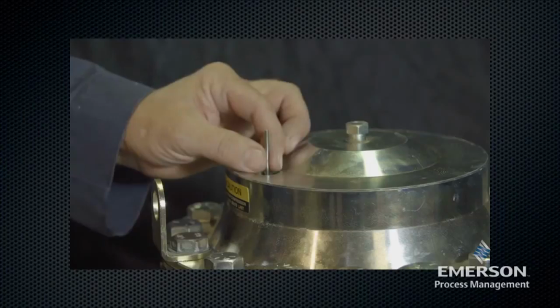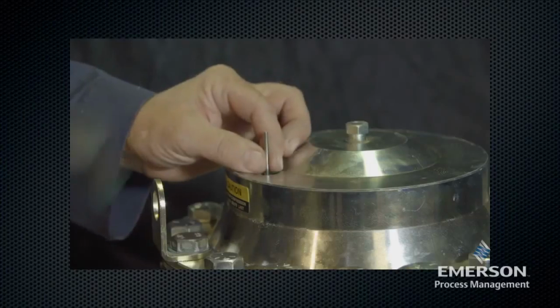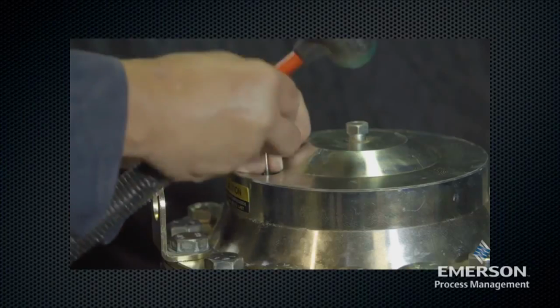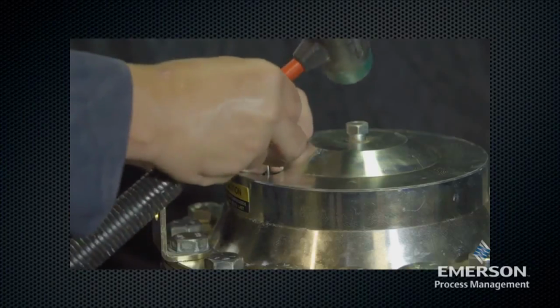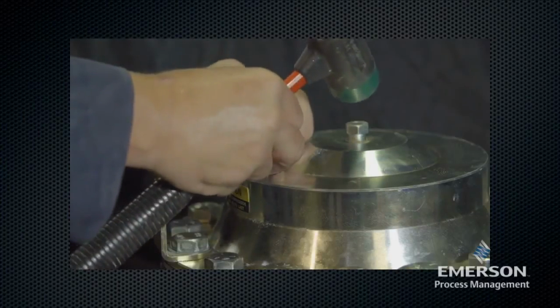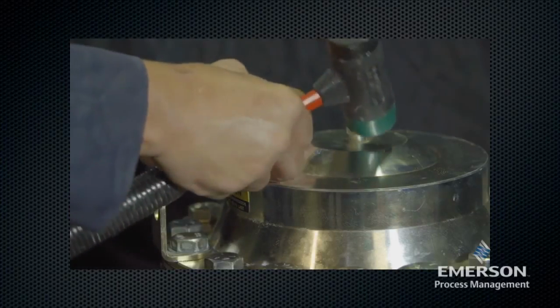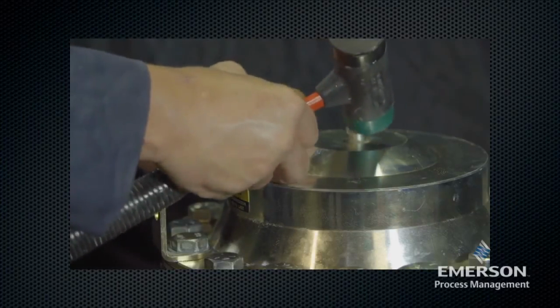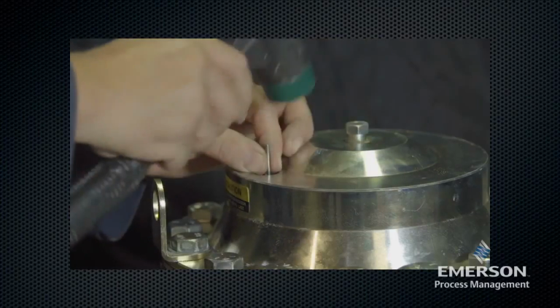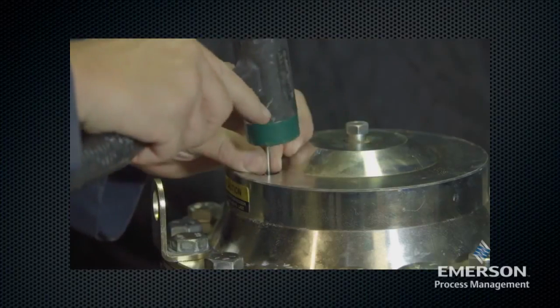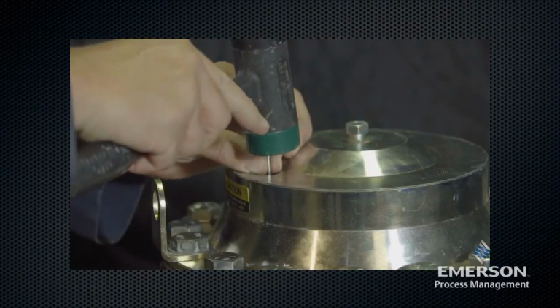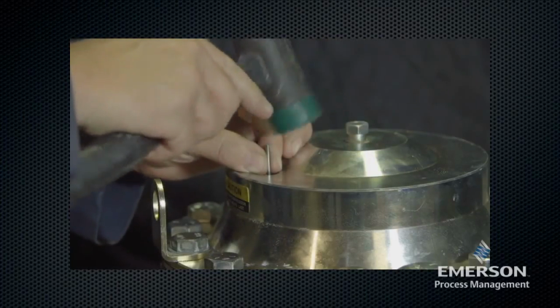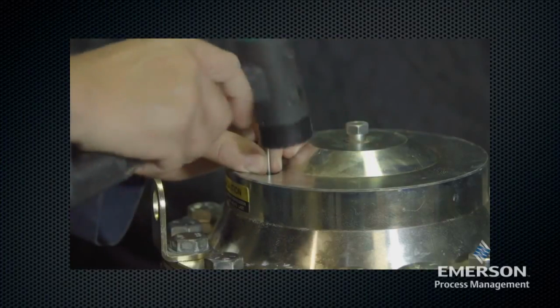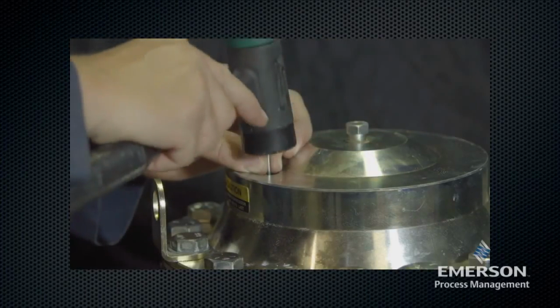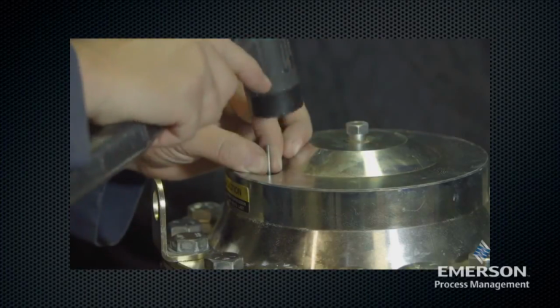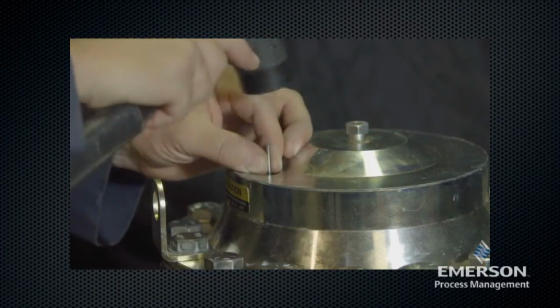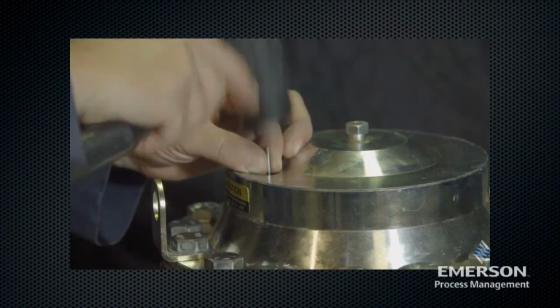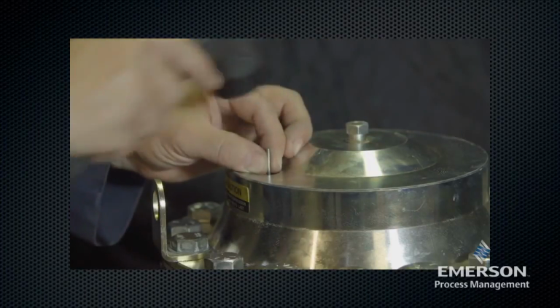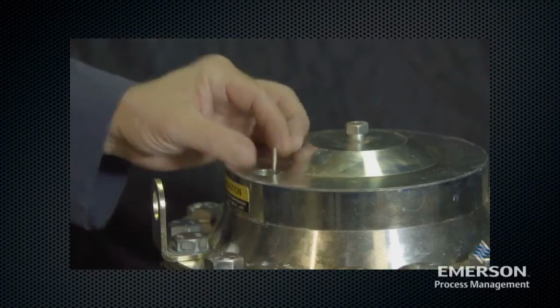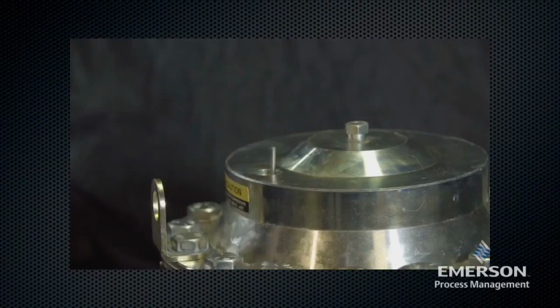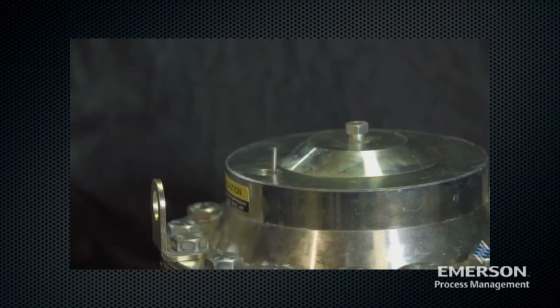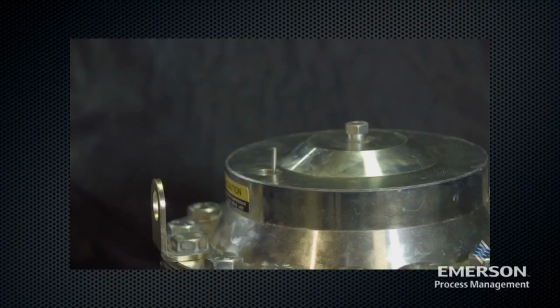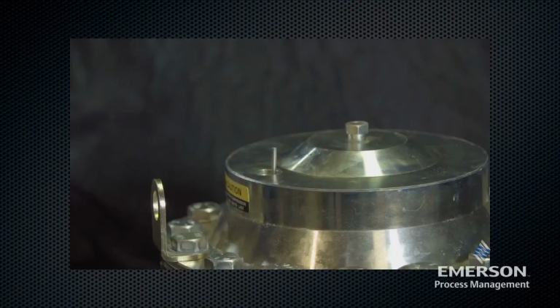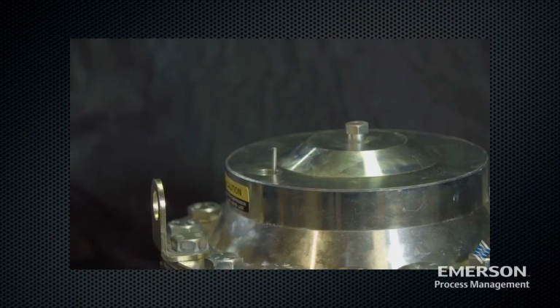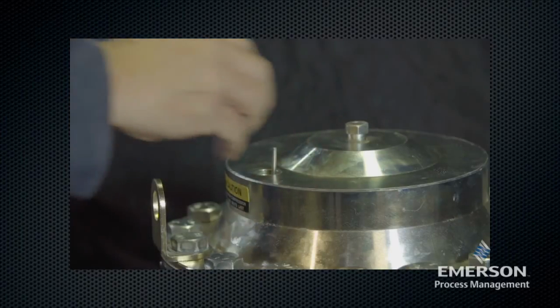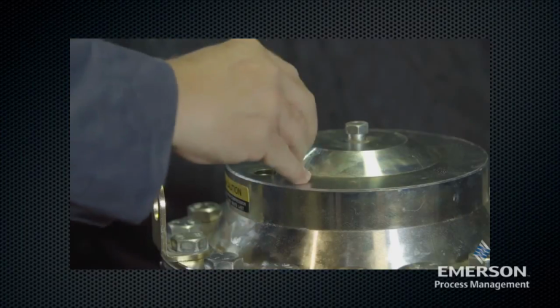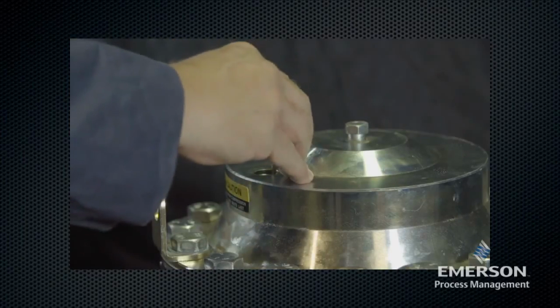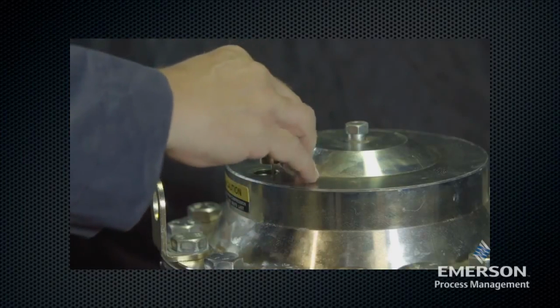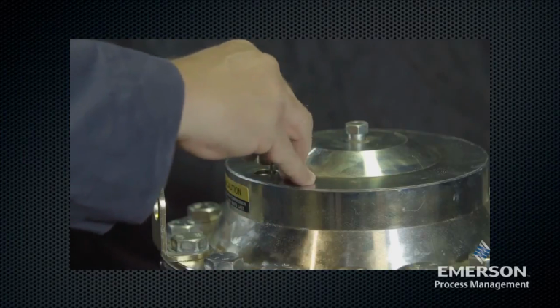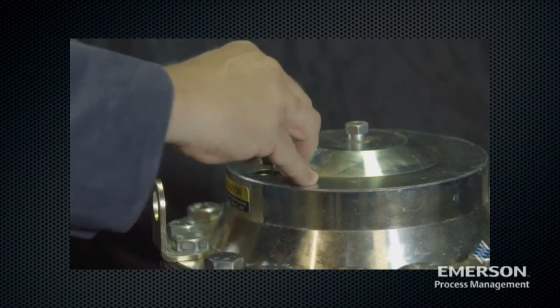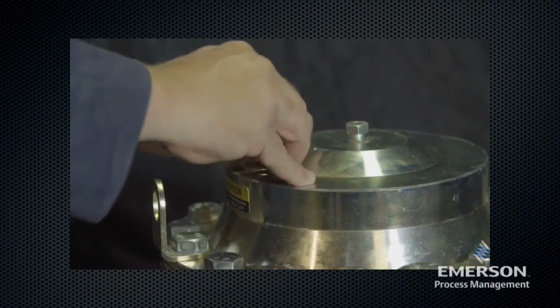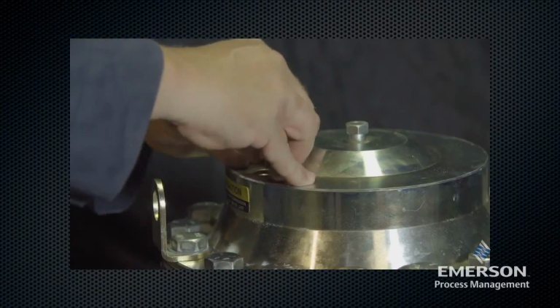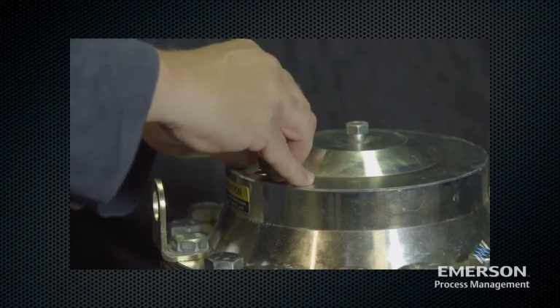Place the travel indicator assembly in the upper actuator casing and tighten the travel indicator fitting.